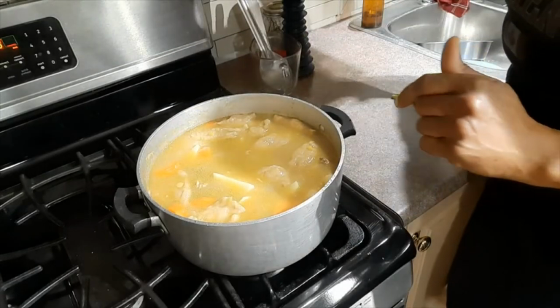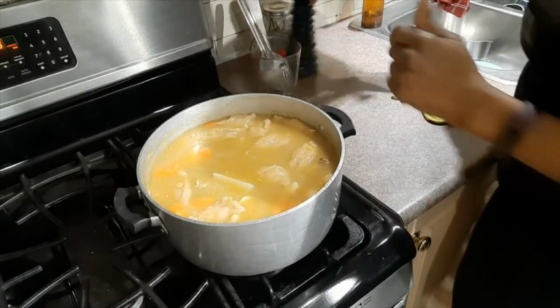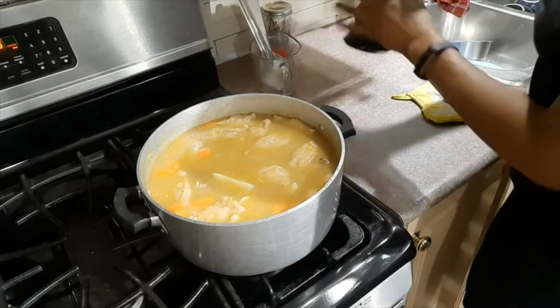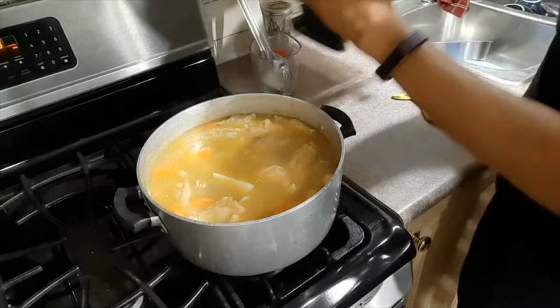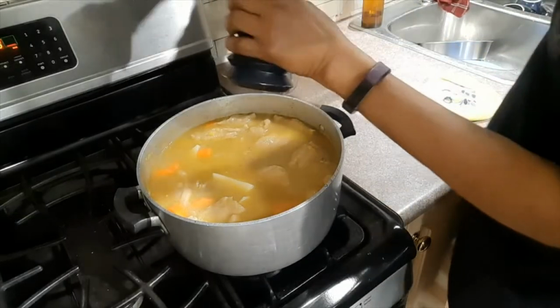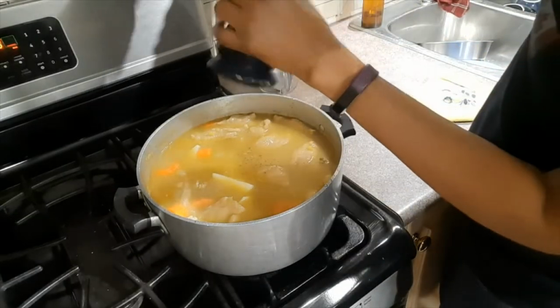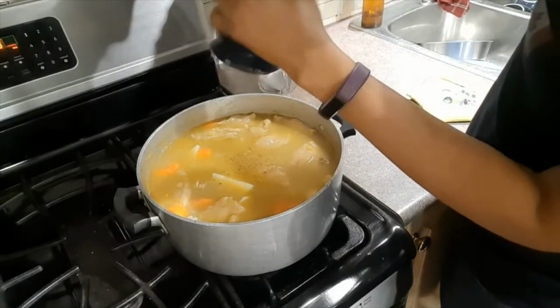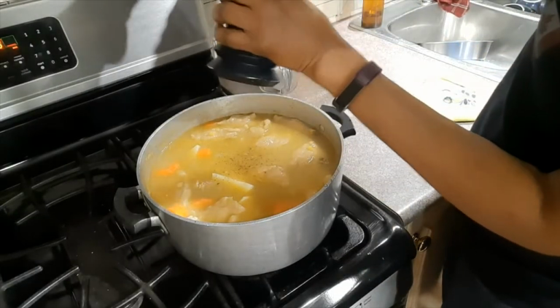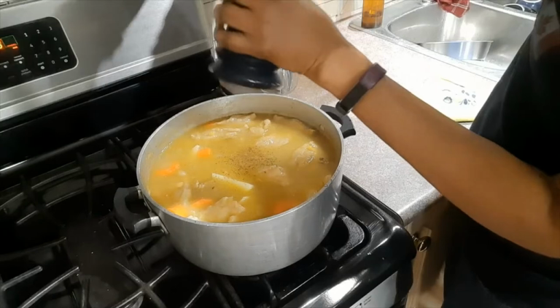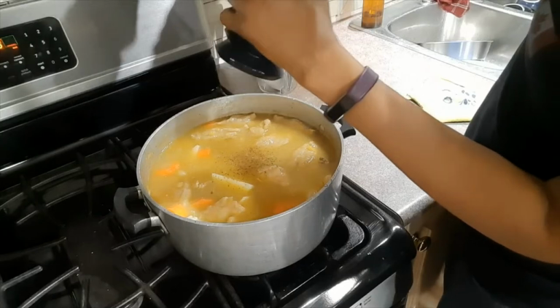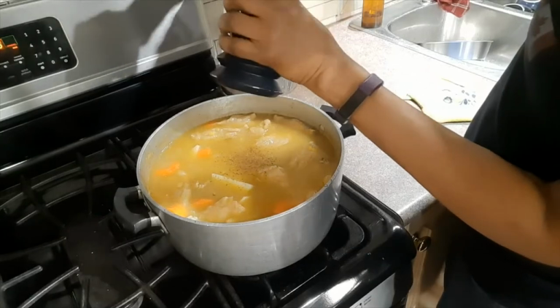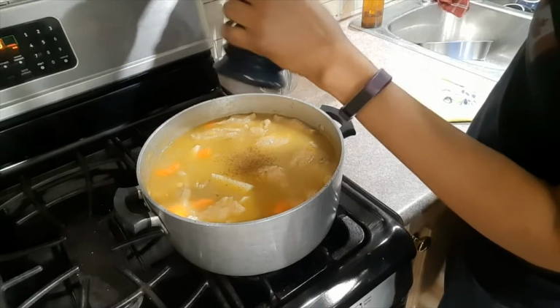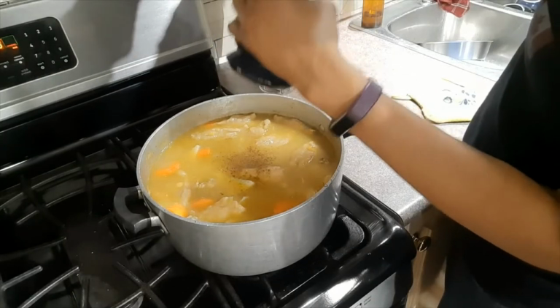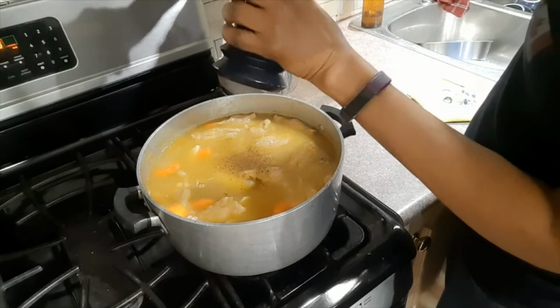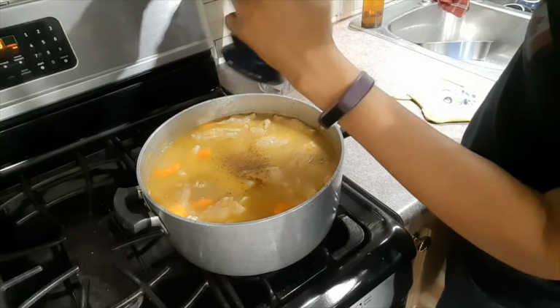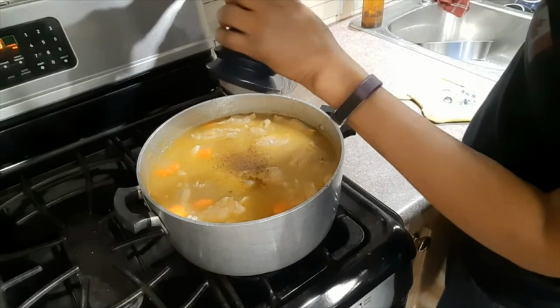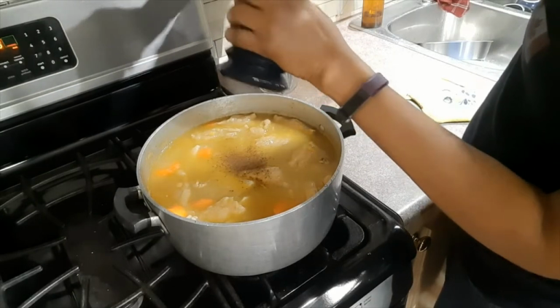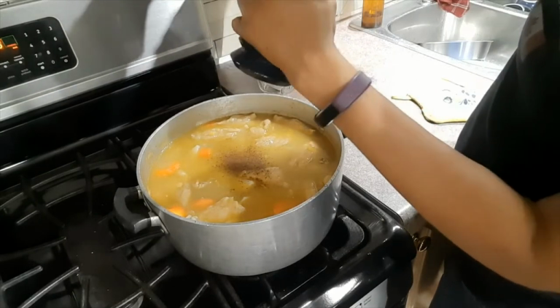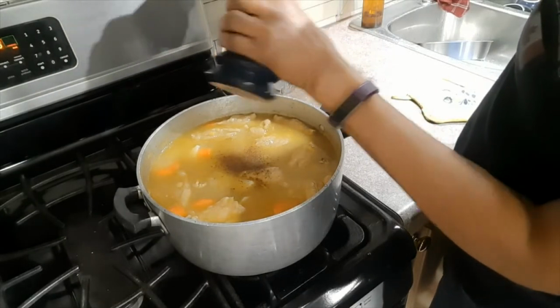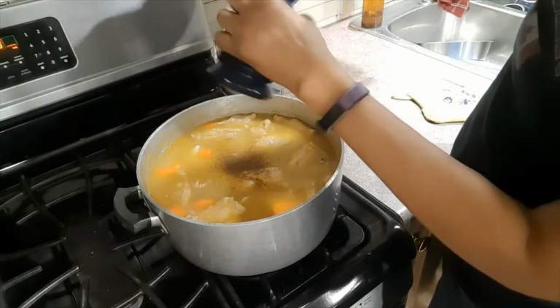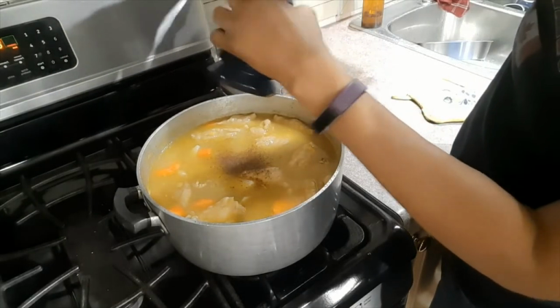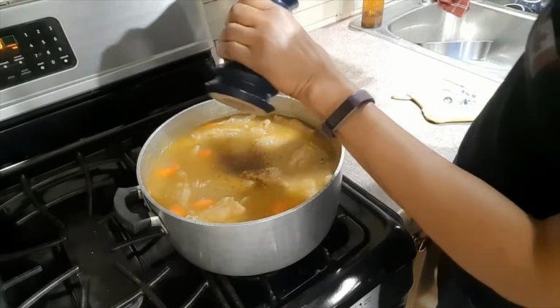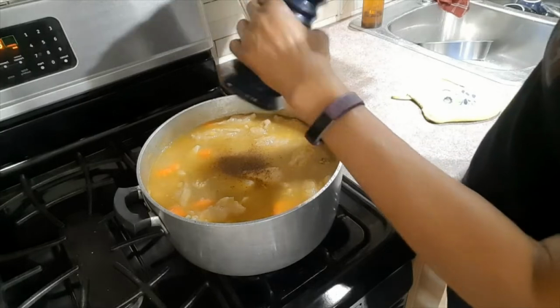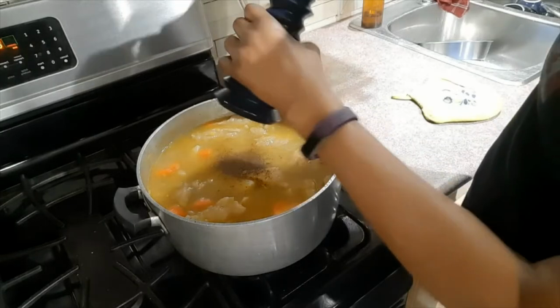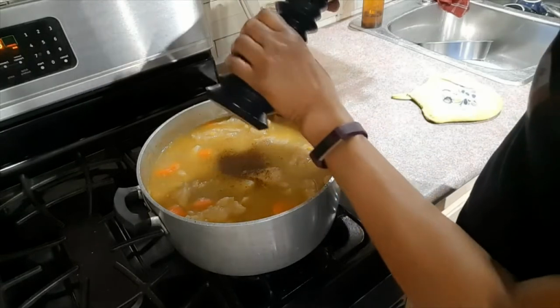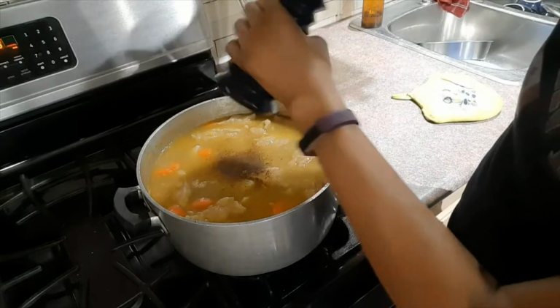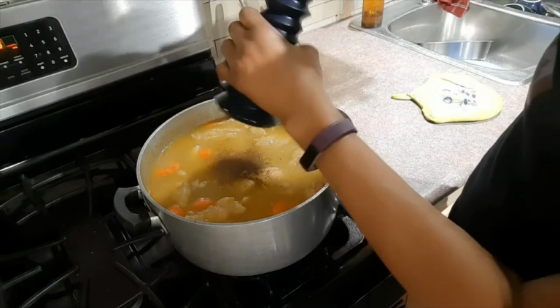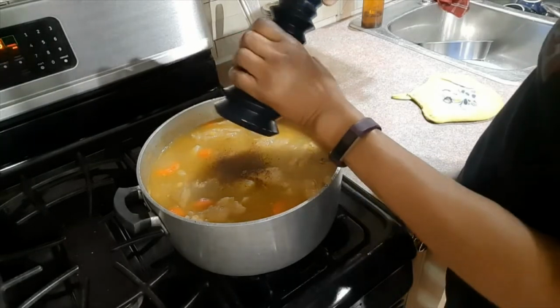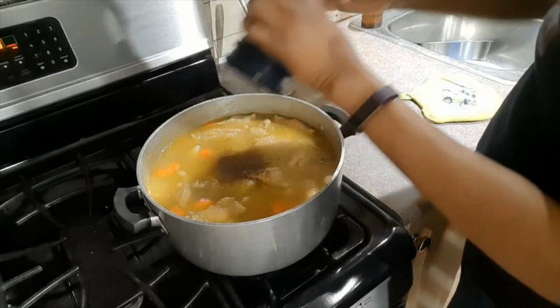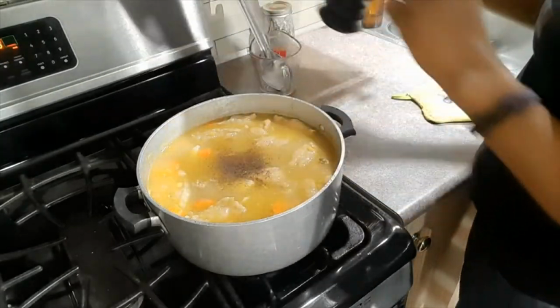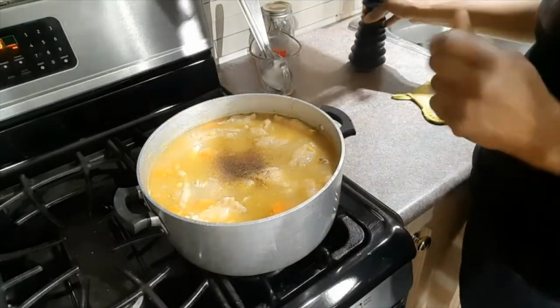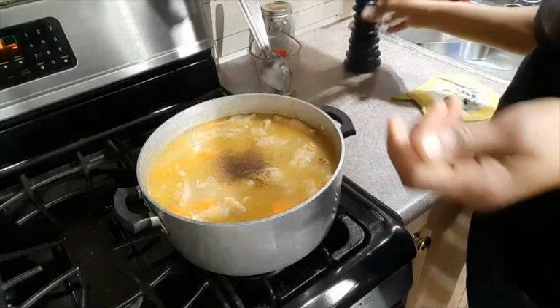I'll go ahead and grind some good old Jamaican pimento in, because it helps to cut the rawness off the chicken.